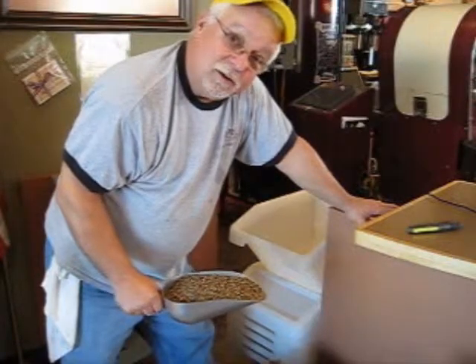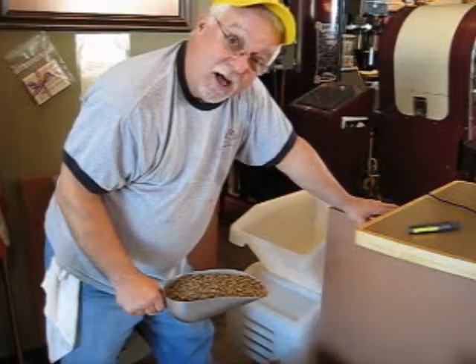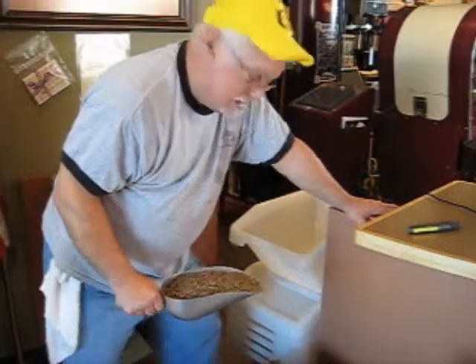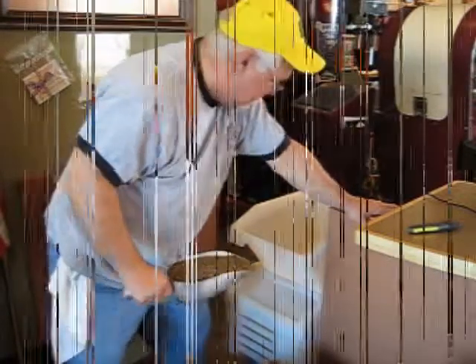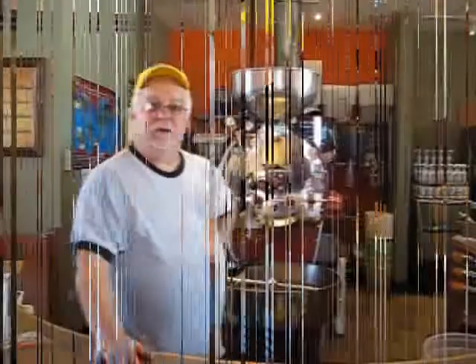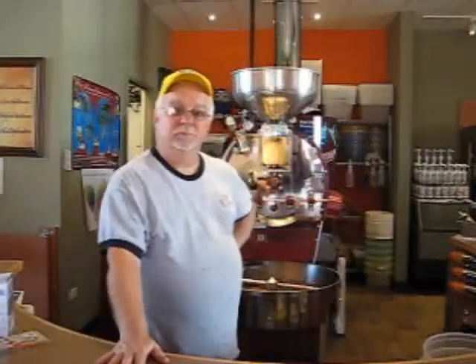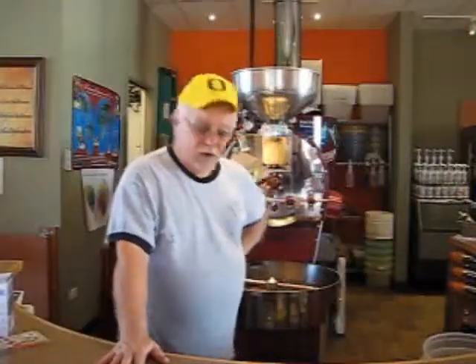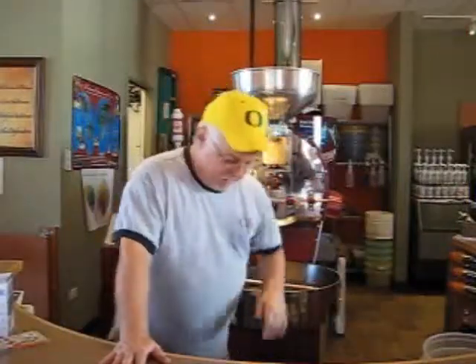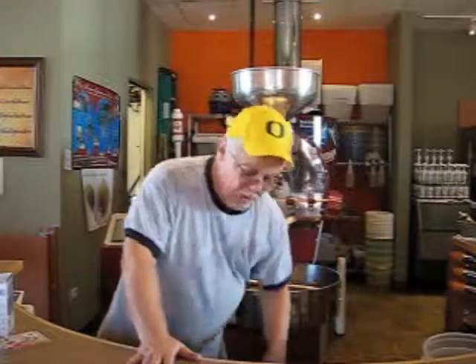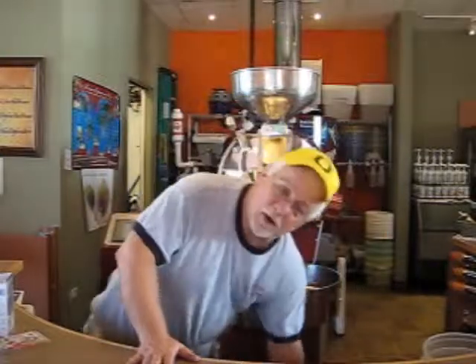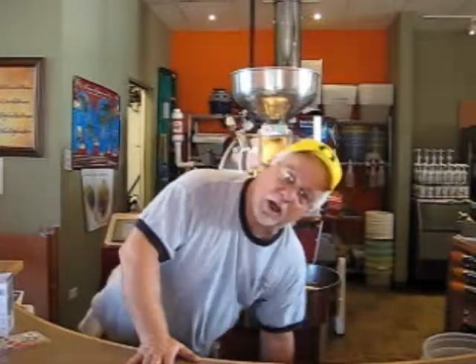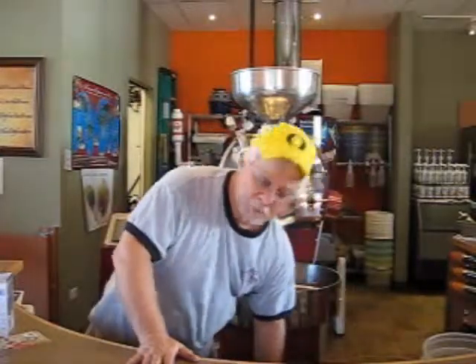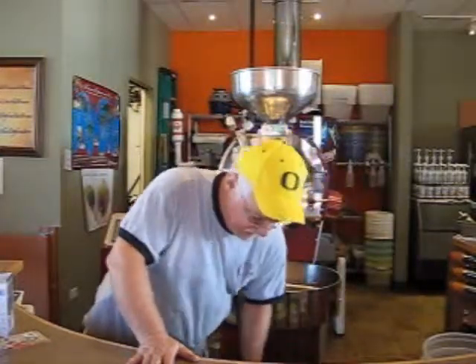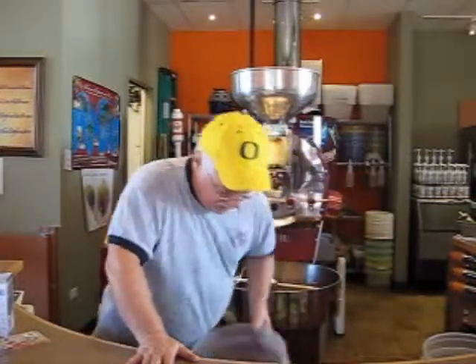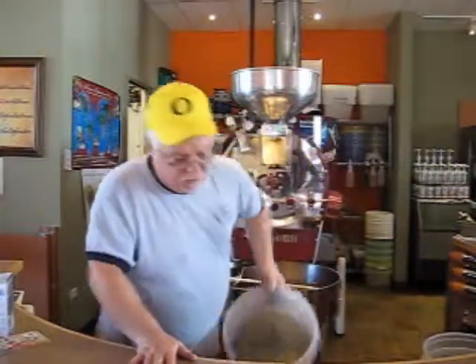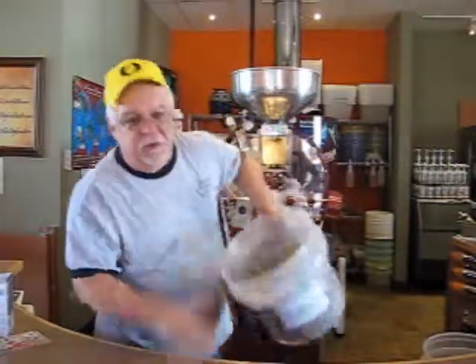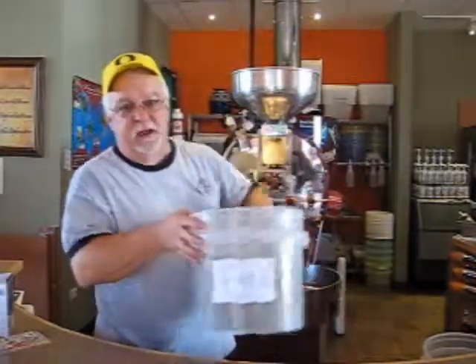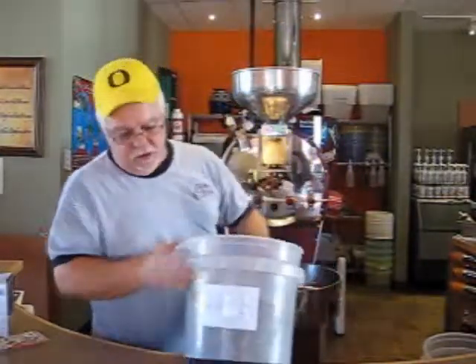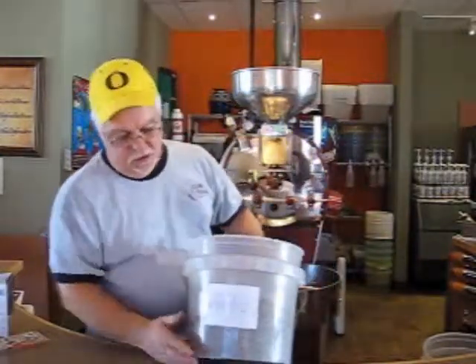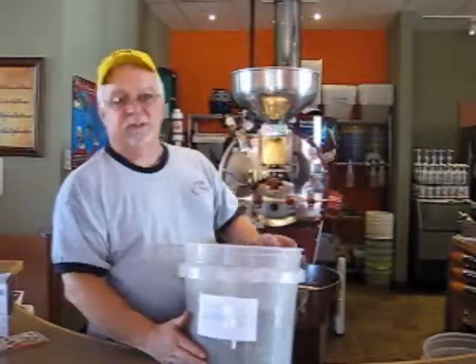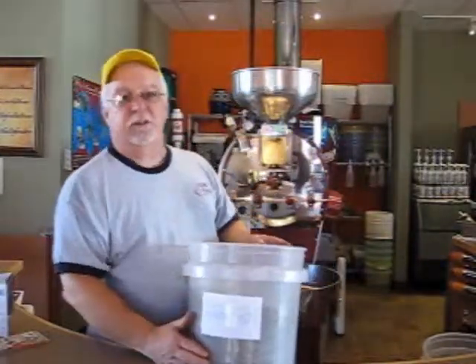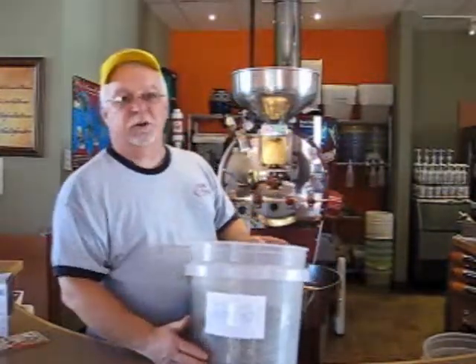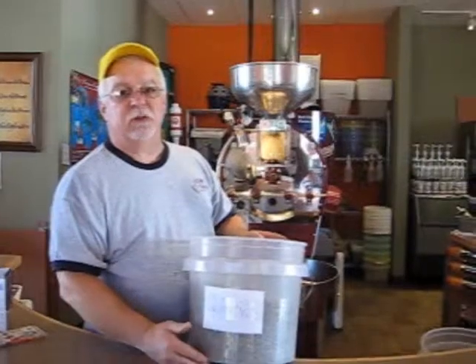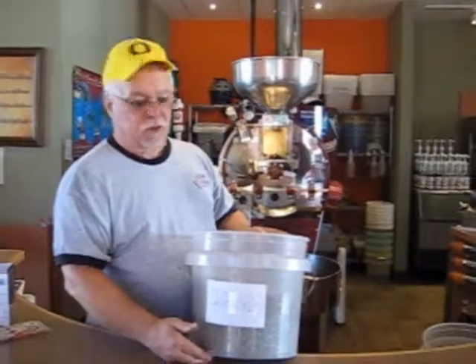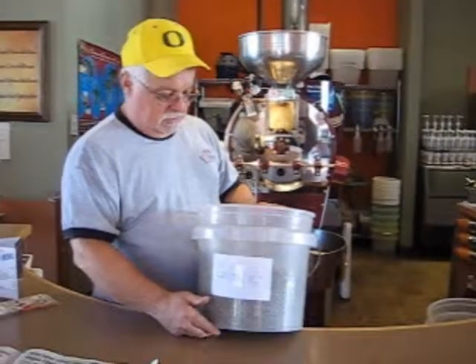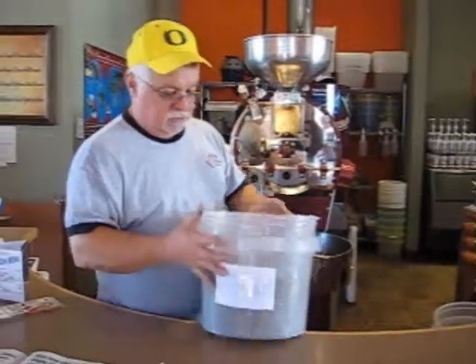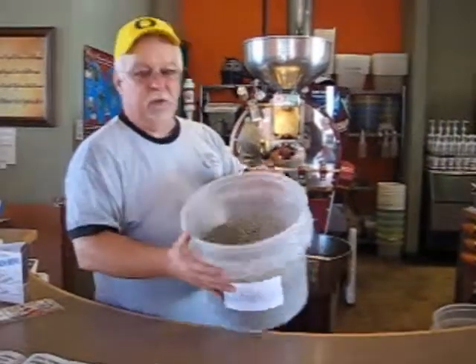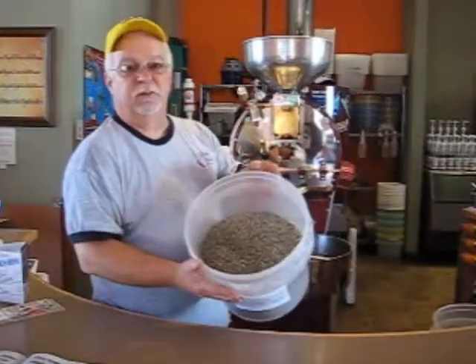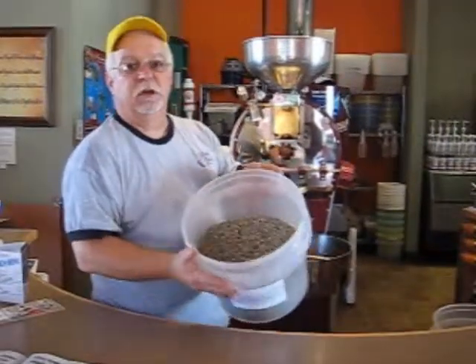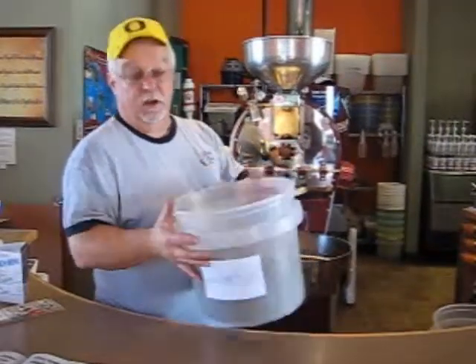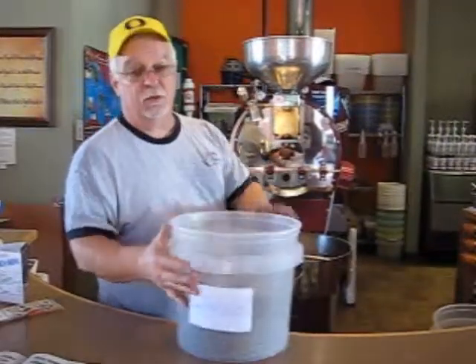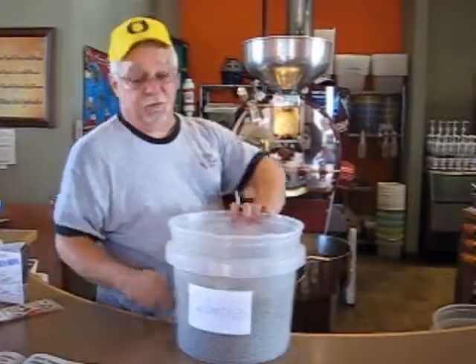That's a lot. Alright, so we've got all our beans done. What we're going to do now — this is 13 pounds of Colombian green beans and we're going to roast them.